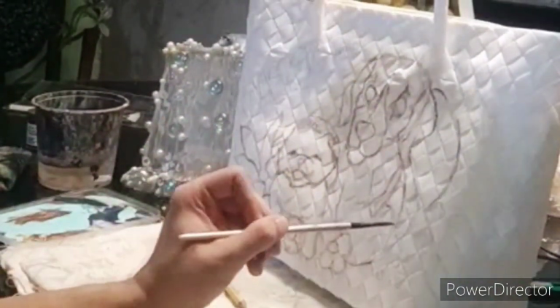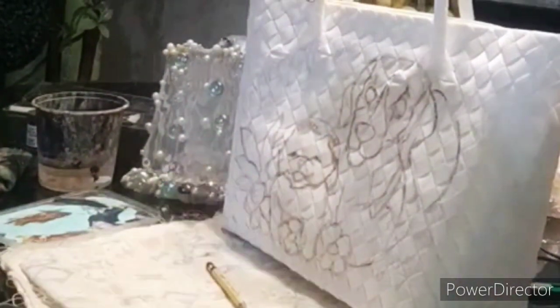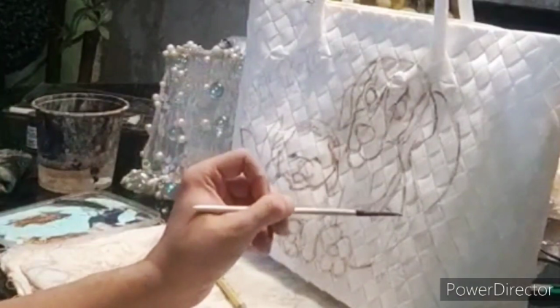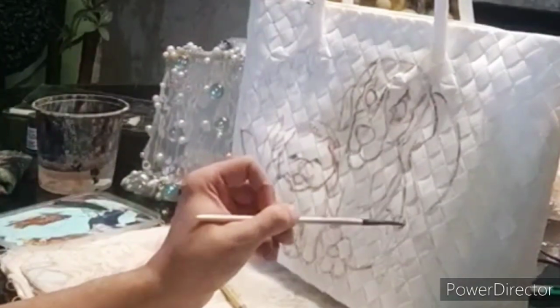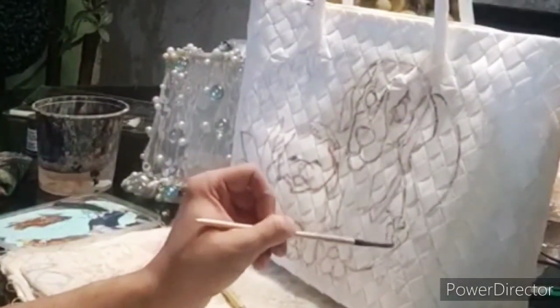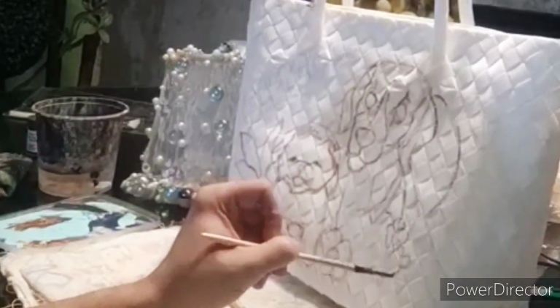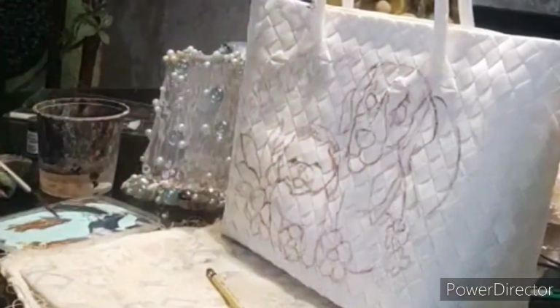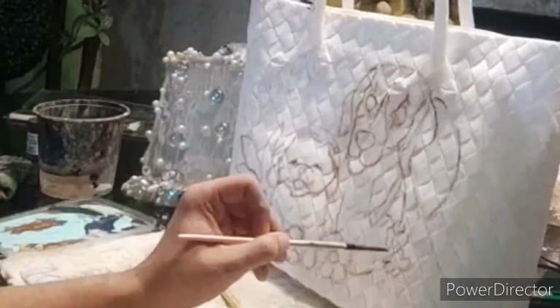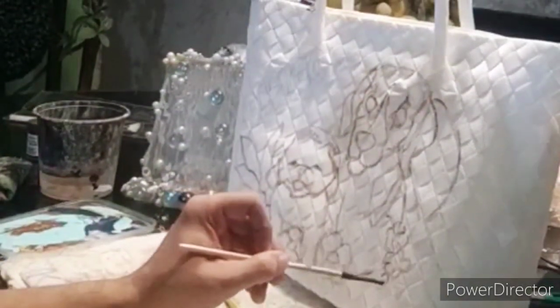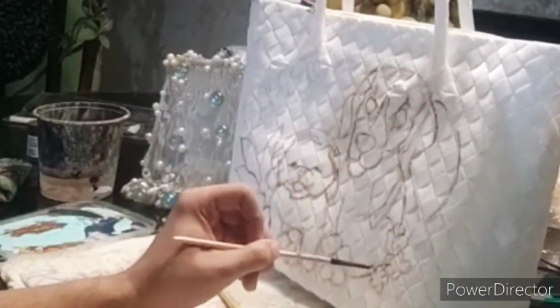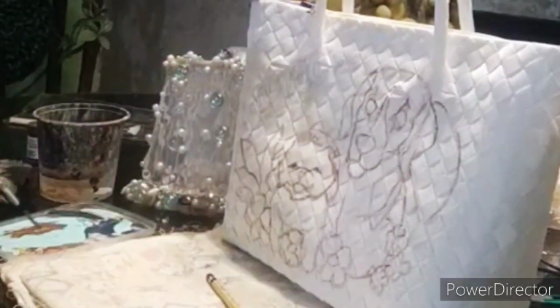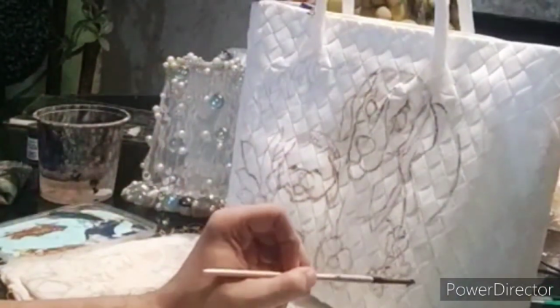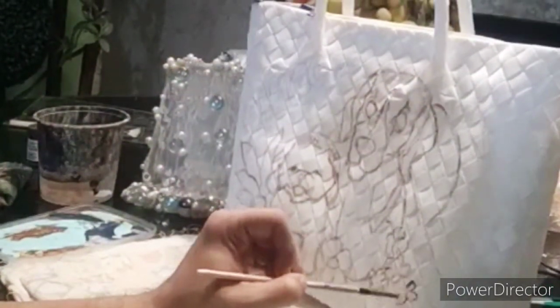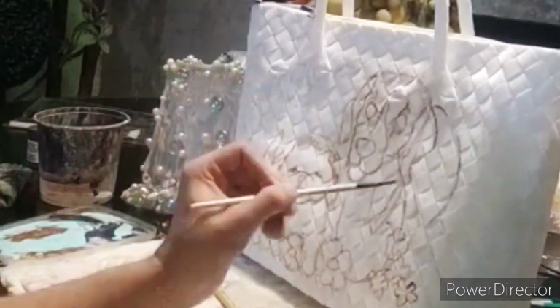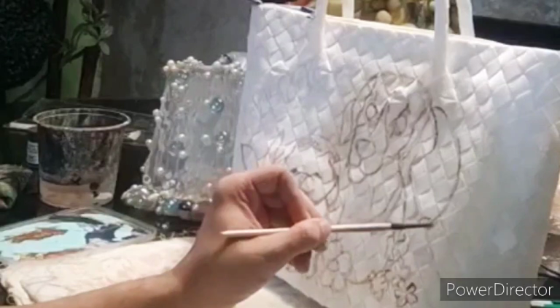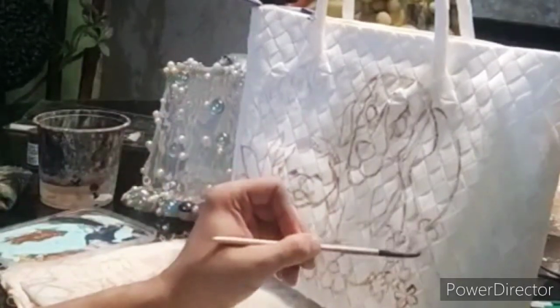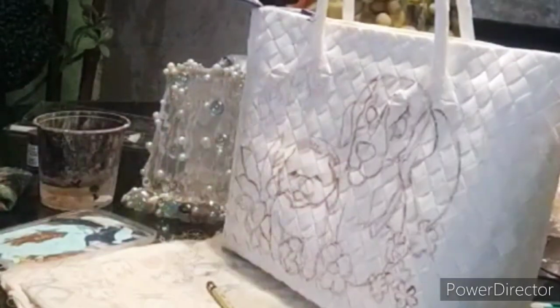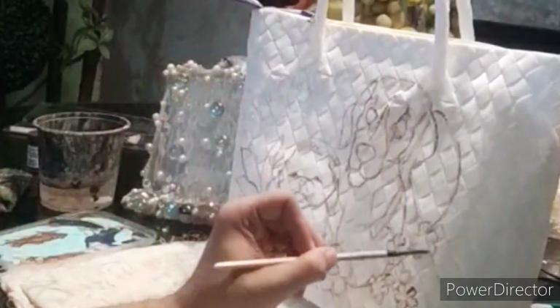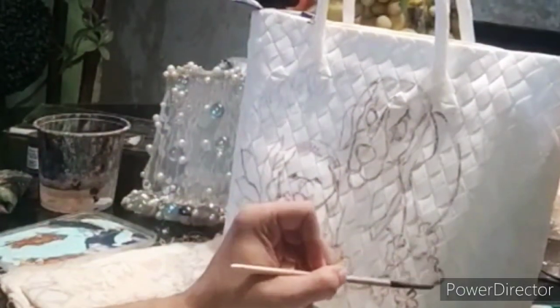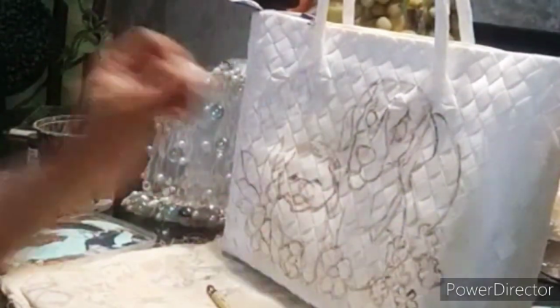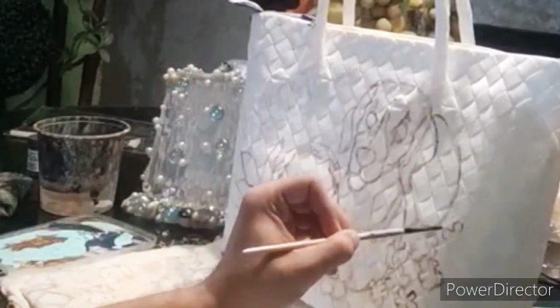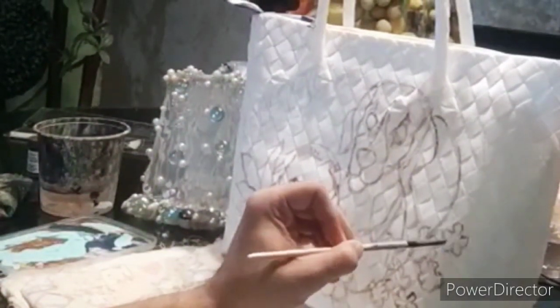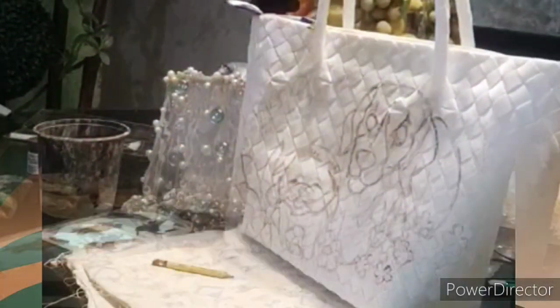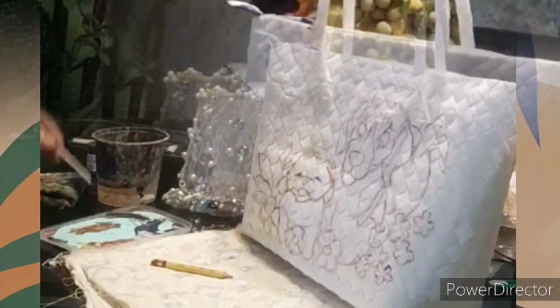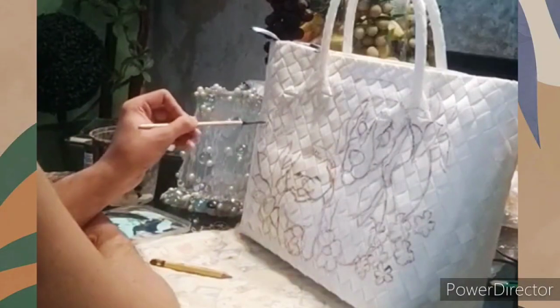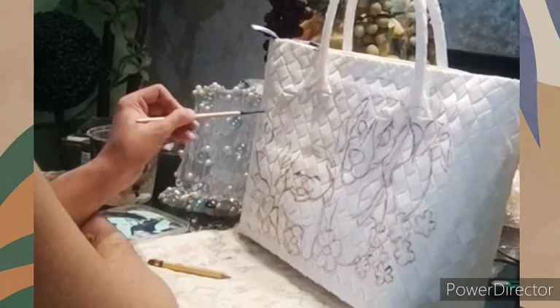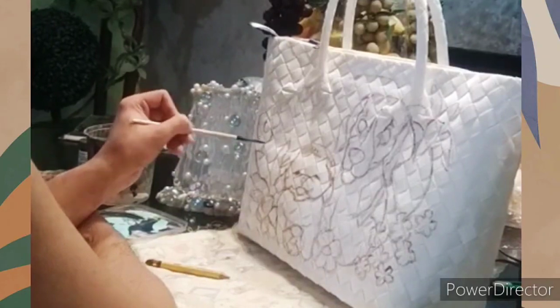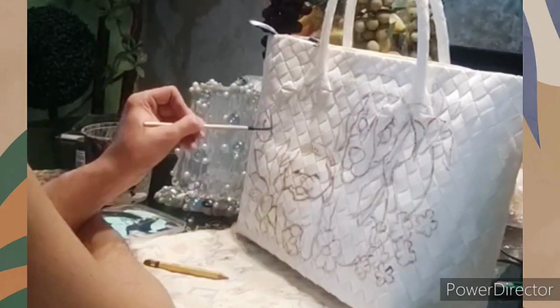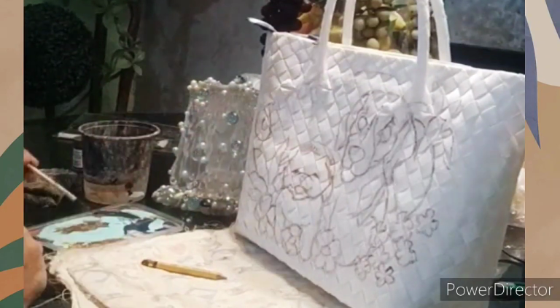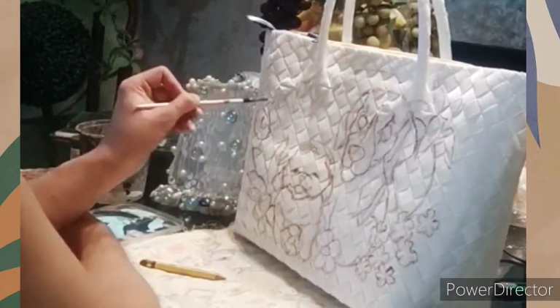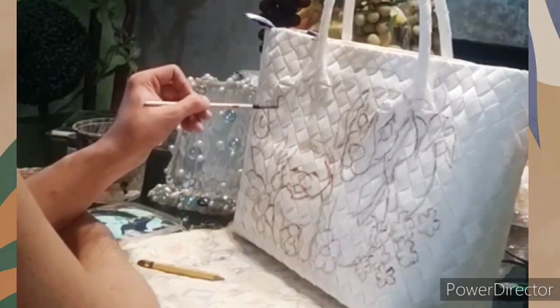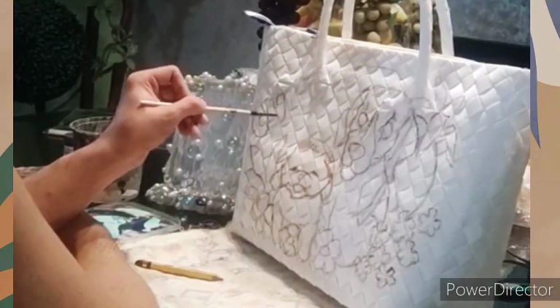When rendering a design for a Bayong bag, I really prefer to have a thicker outline because it helps me to see it more clearly, and apart from that it helps the design to stand out and be more visible from a distance.